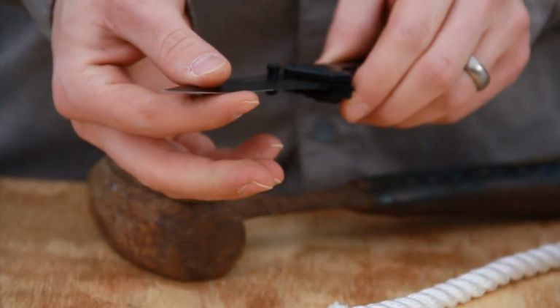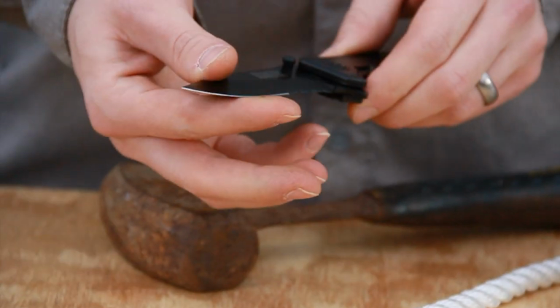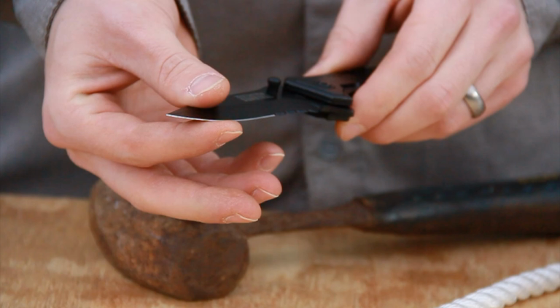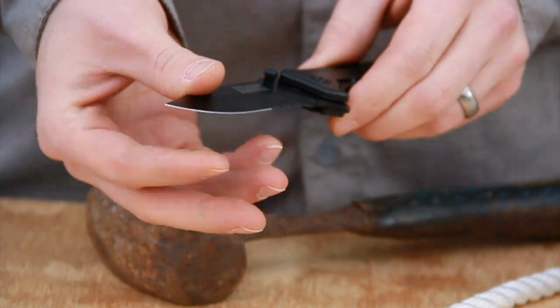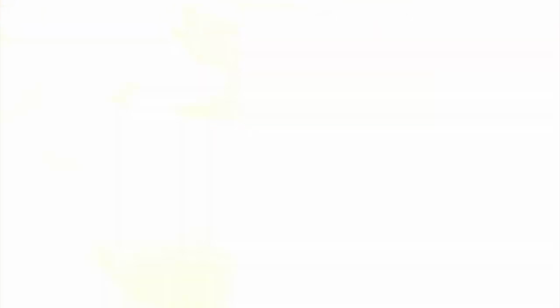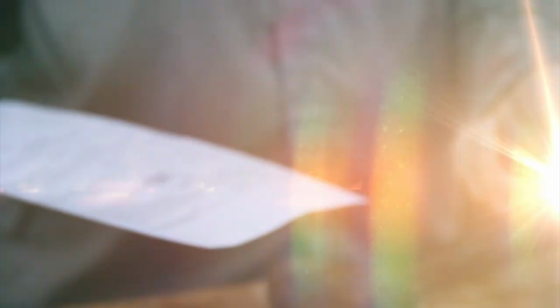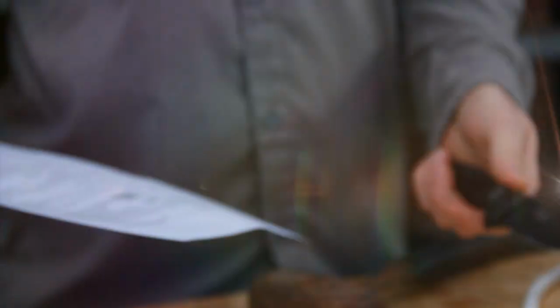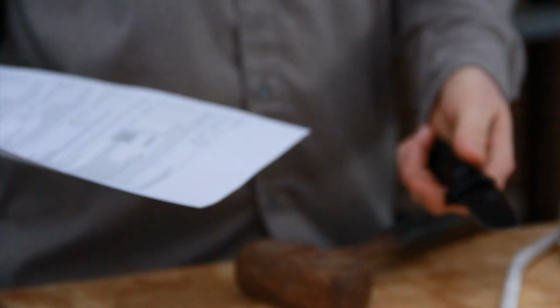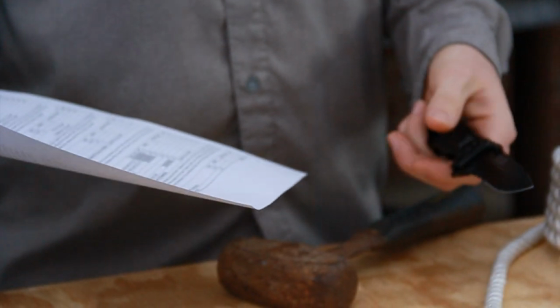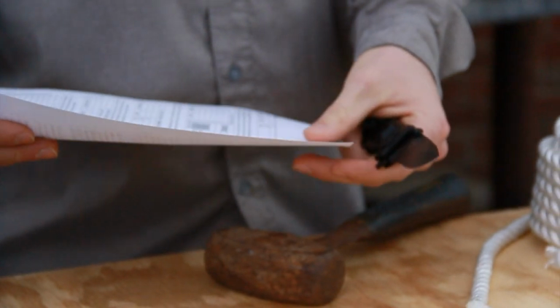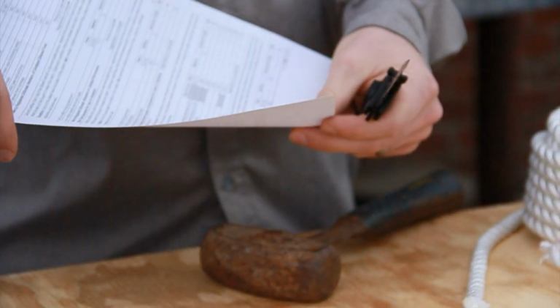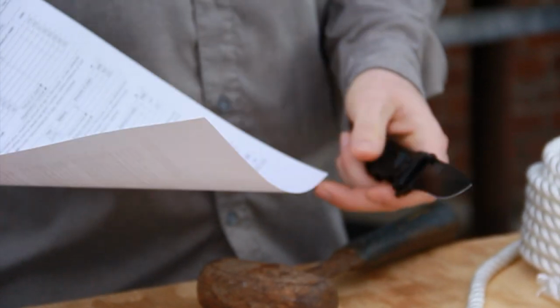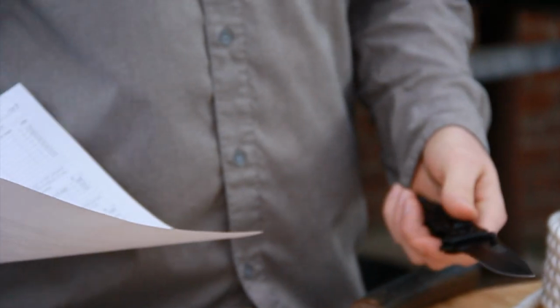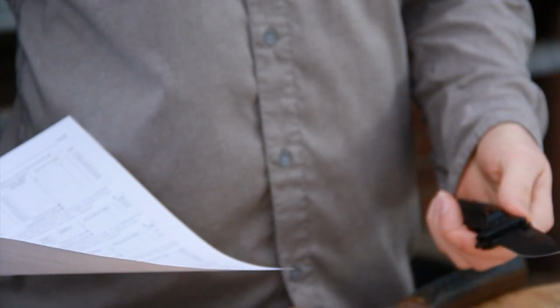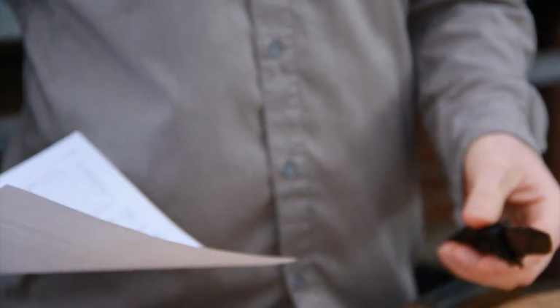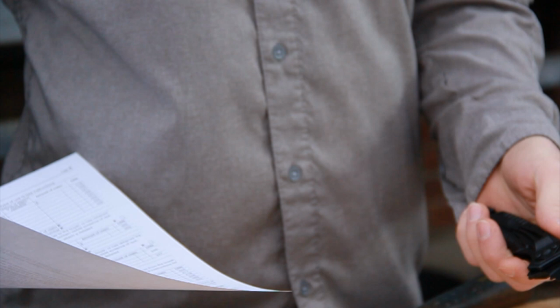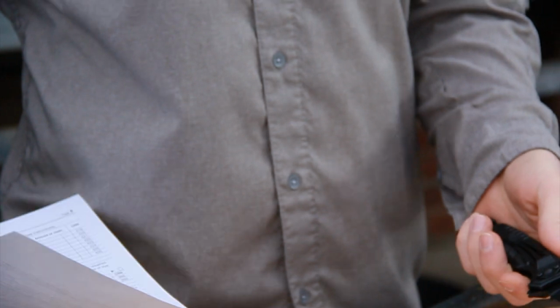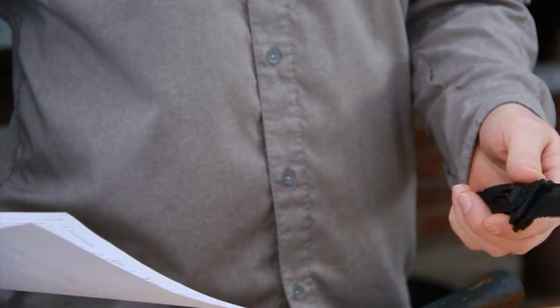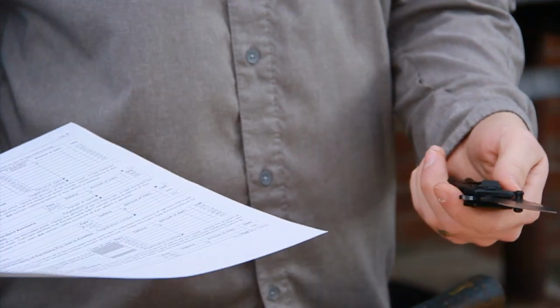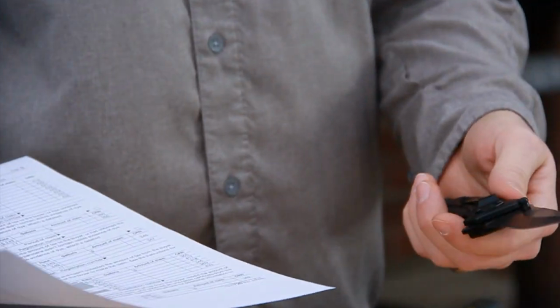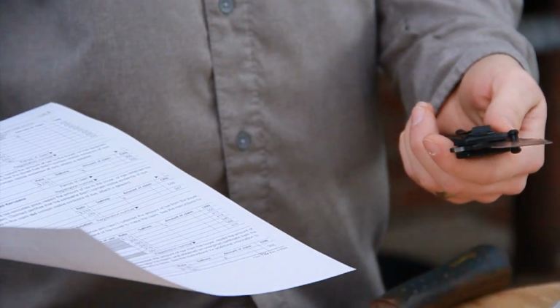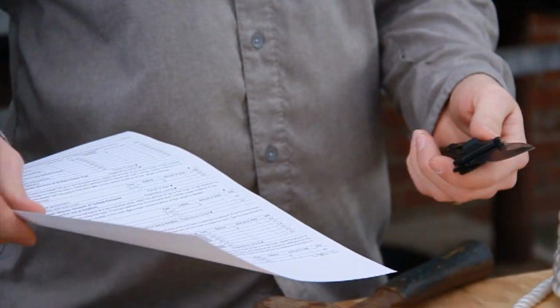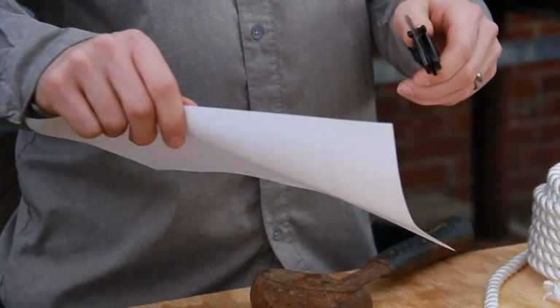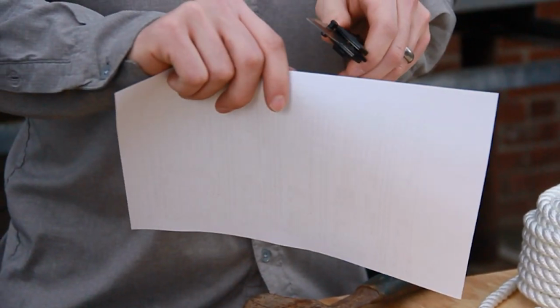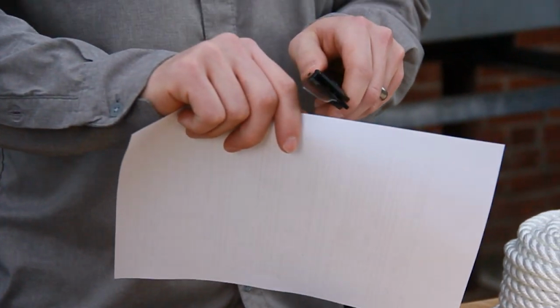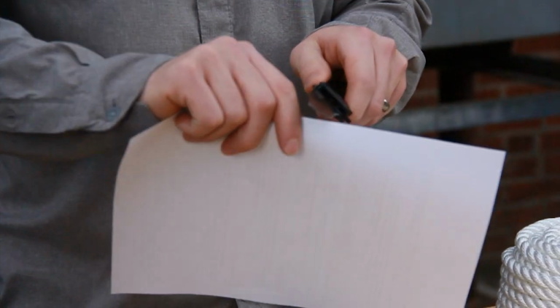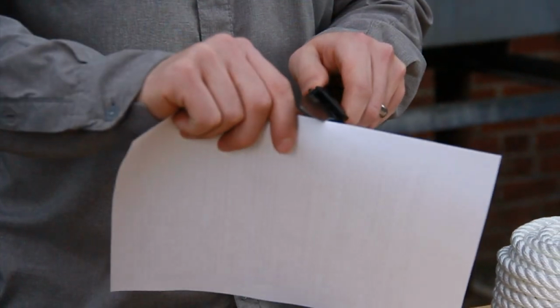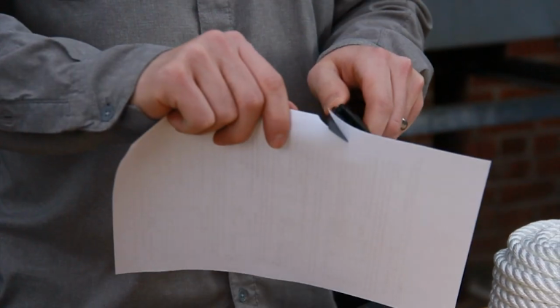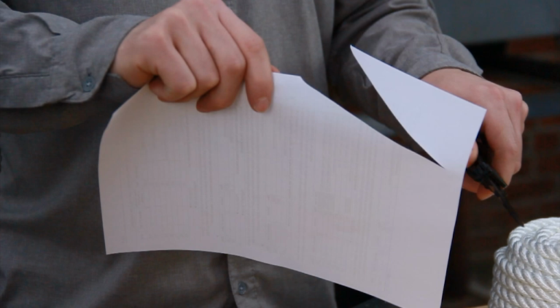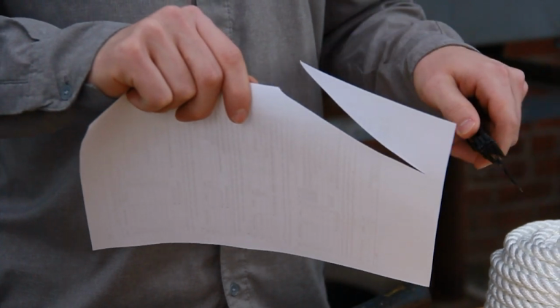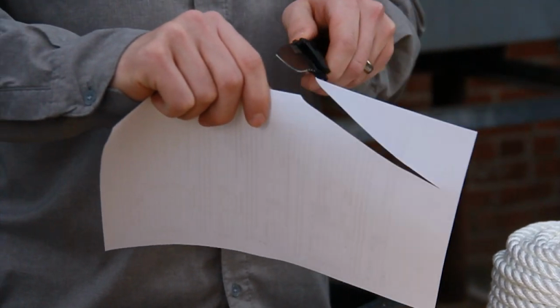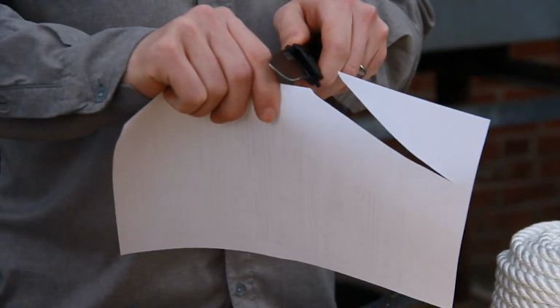We didn't roll over the edge at all. We just chopped the rope, which is kind of an abusive way to treat the knife. Just to show we didn't roll the edge over, we'll go ahead and do a paper cutting test. Still very sharp.